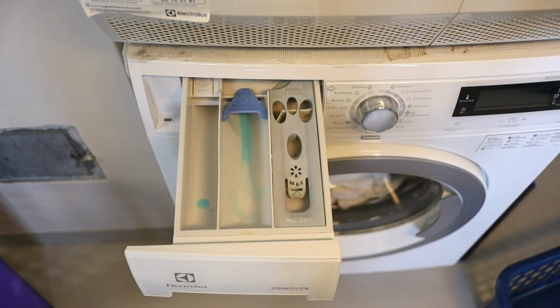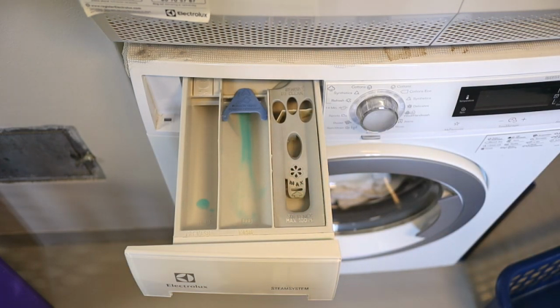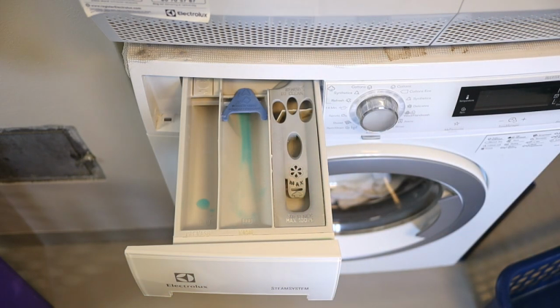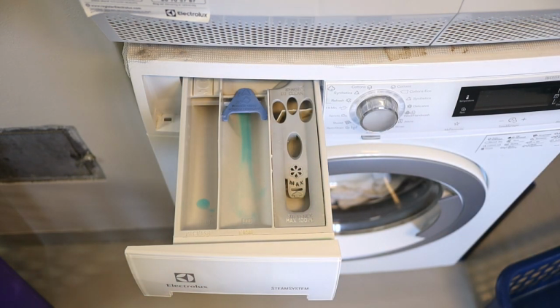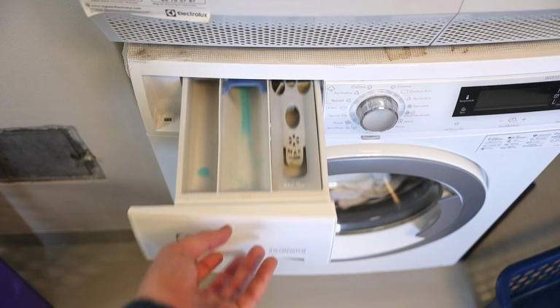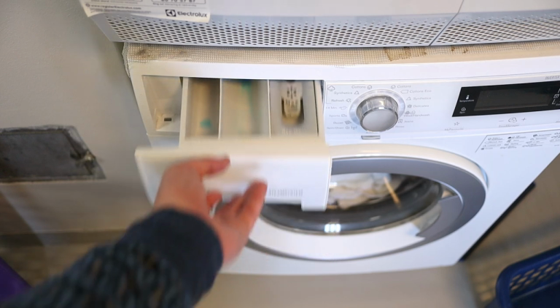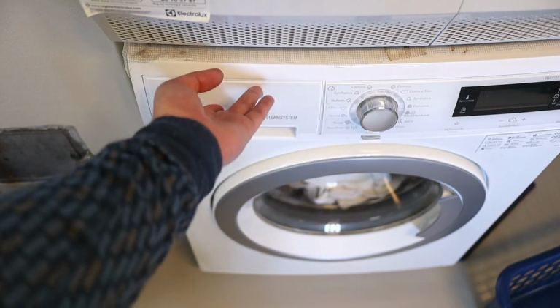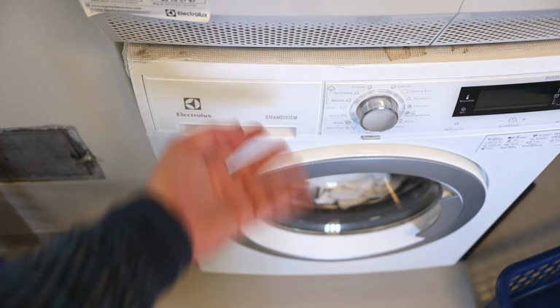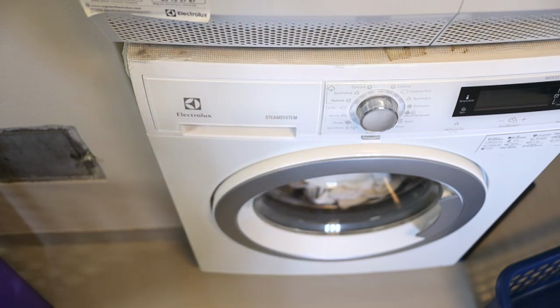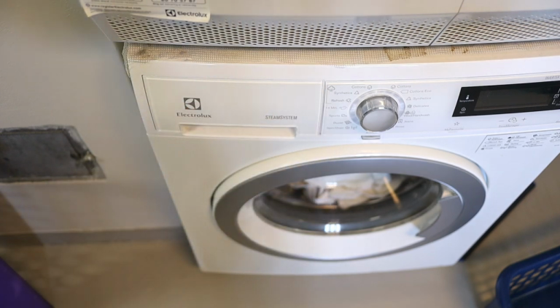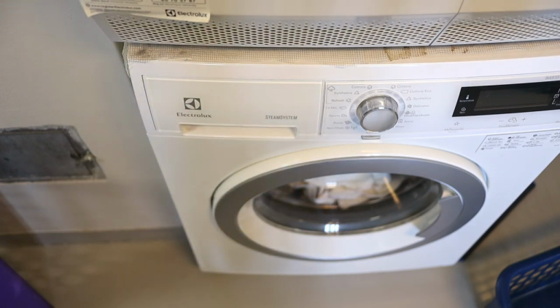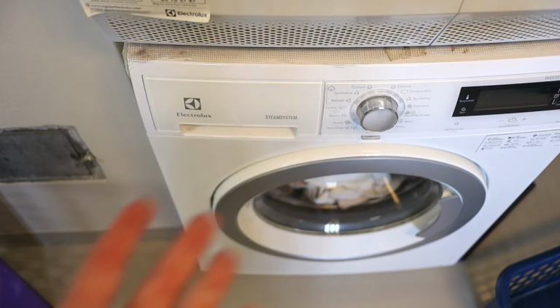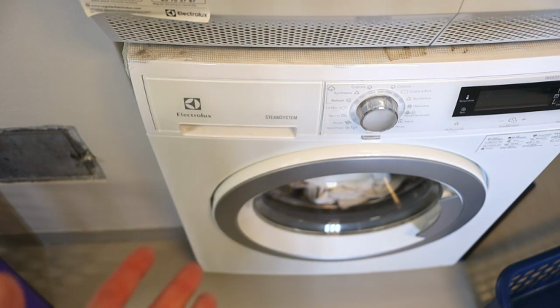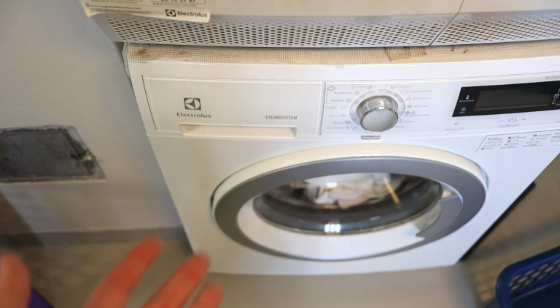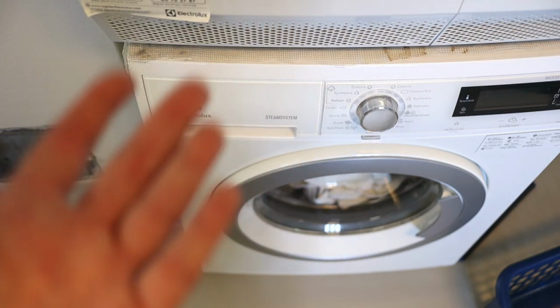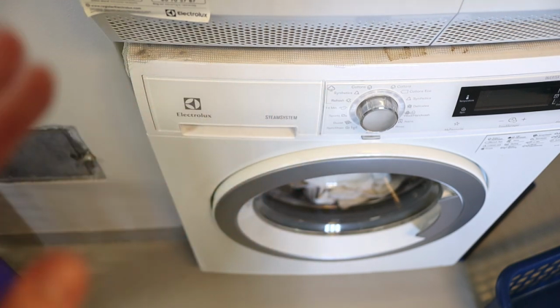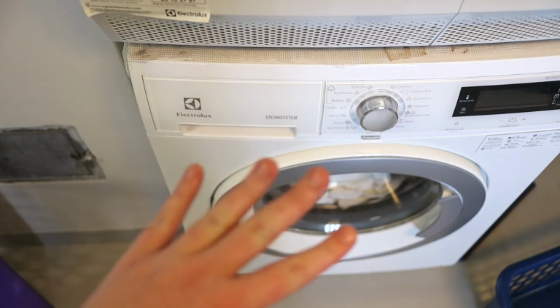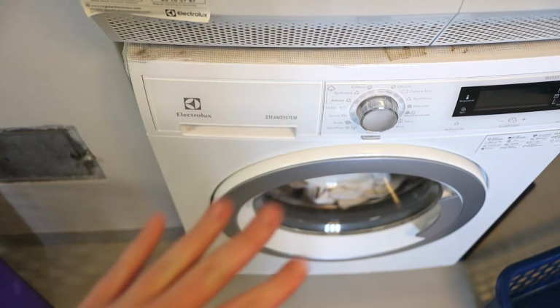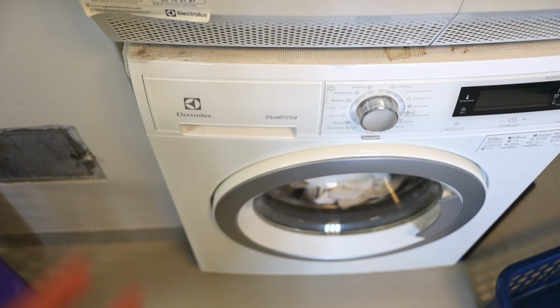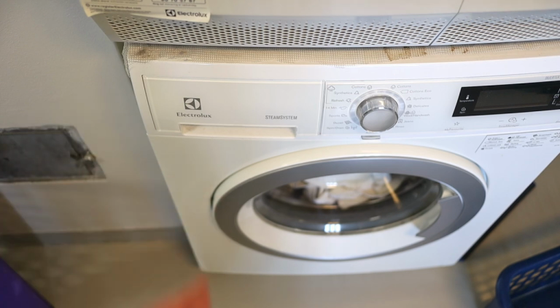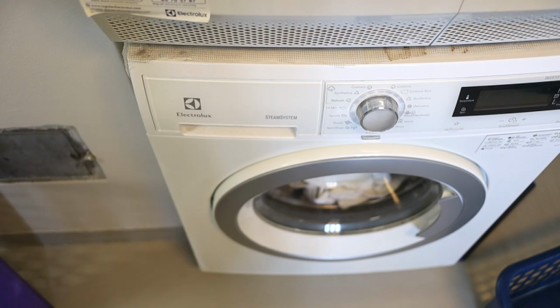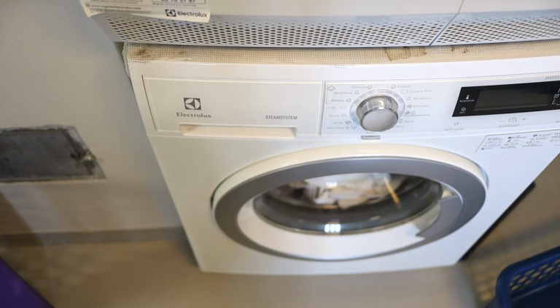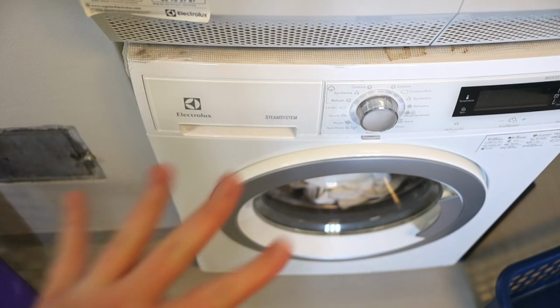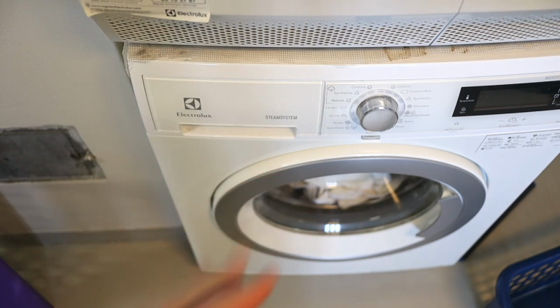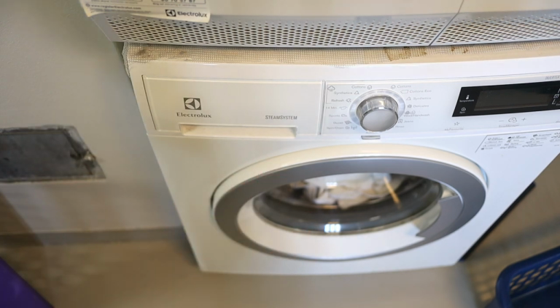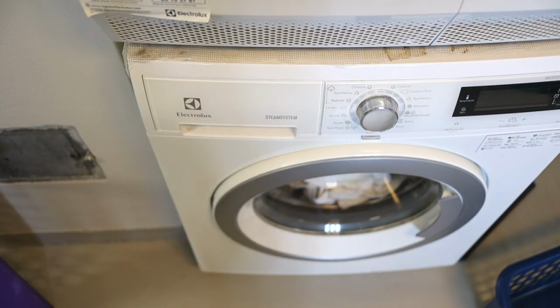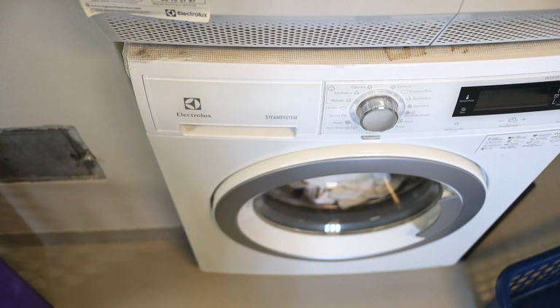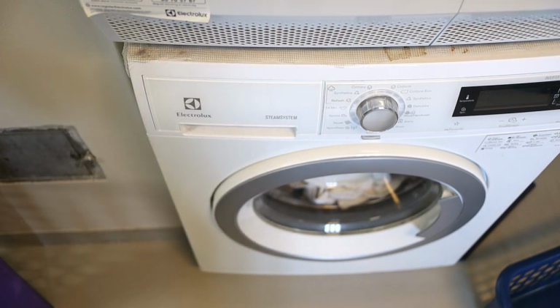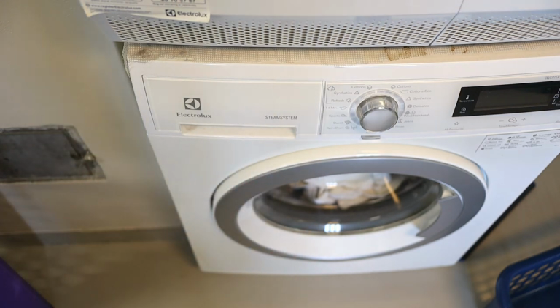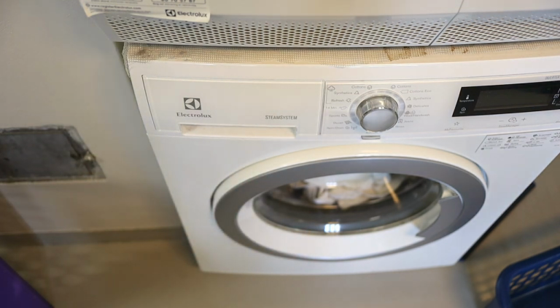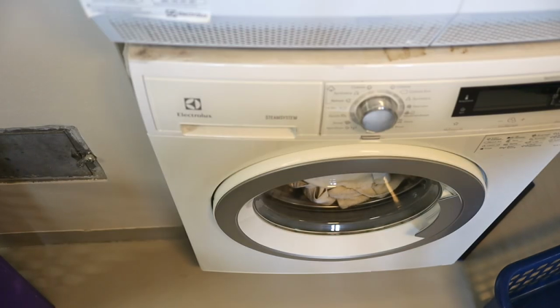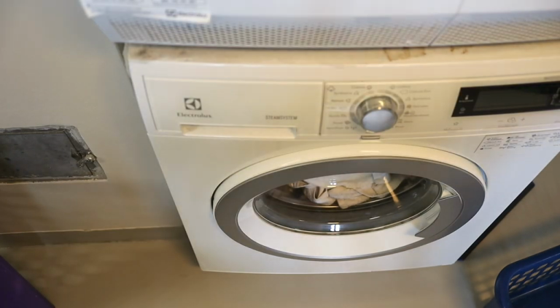If you have a front loader, that's all you need to do. If you have a top loader, it's better to let it fill up with water first, add the laundry detergent, start it, and then add the bleach — because that helps further dilute it.